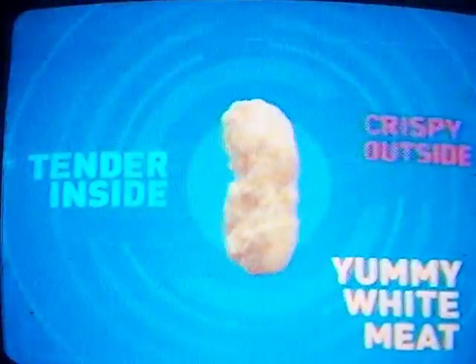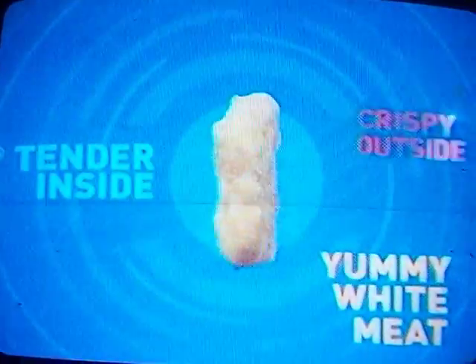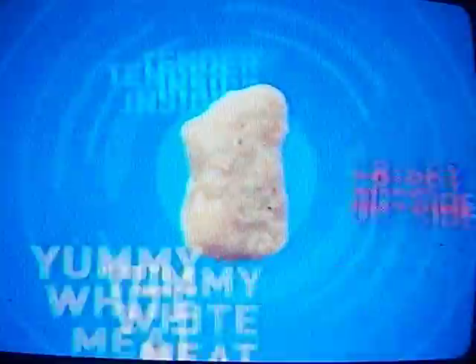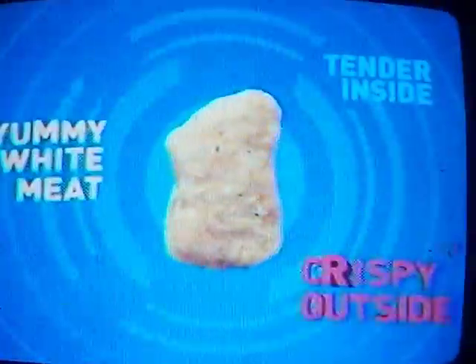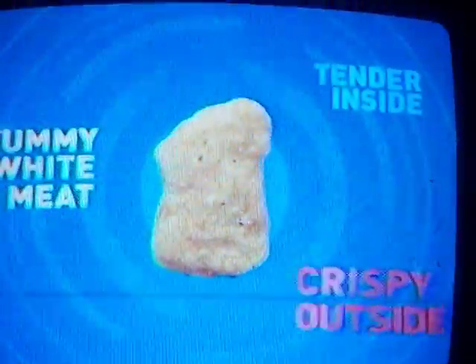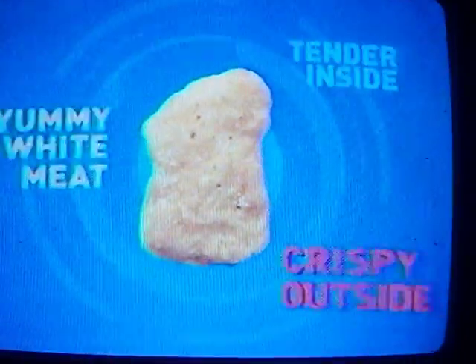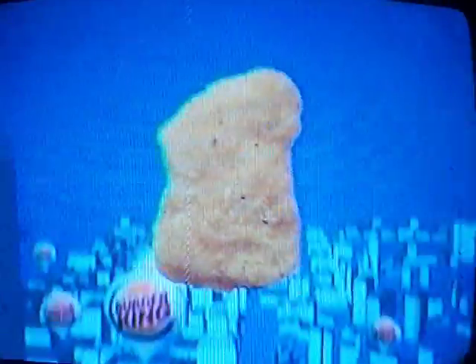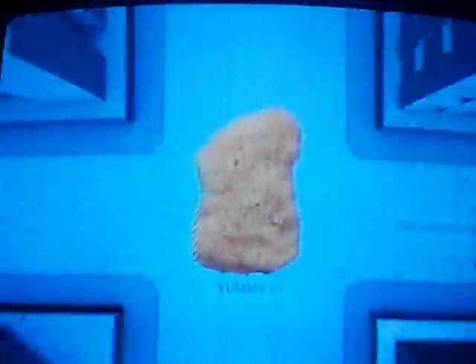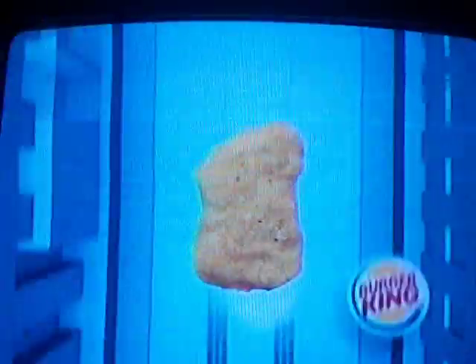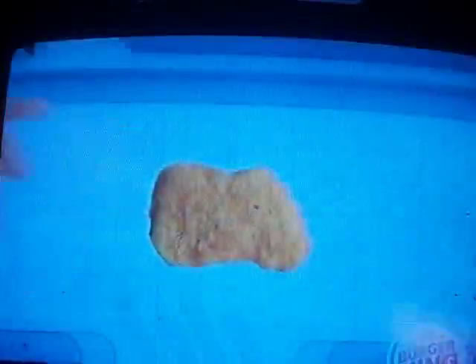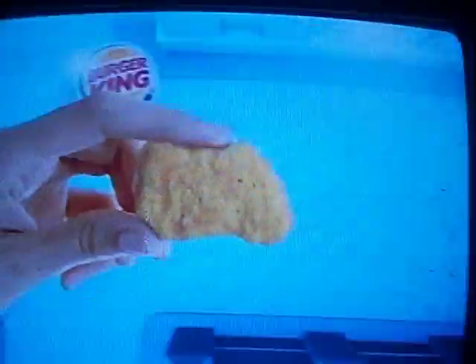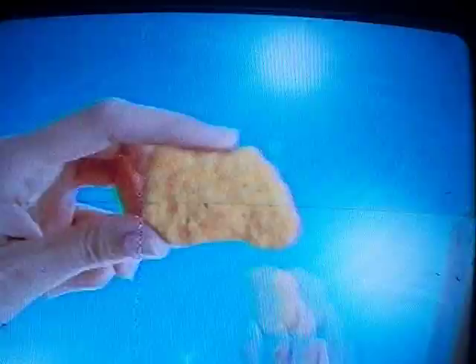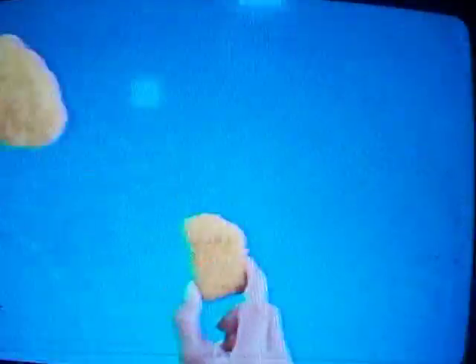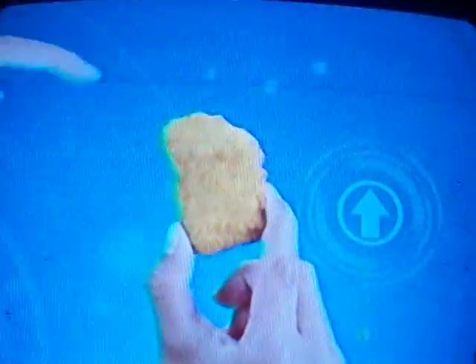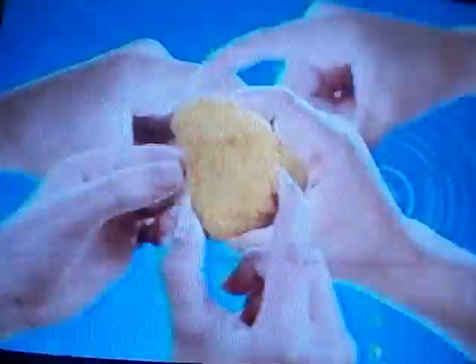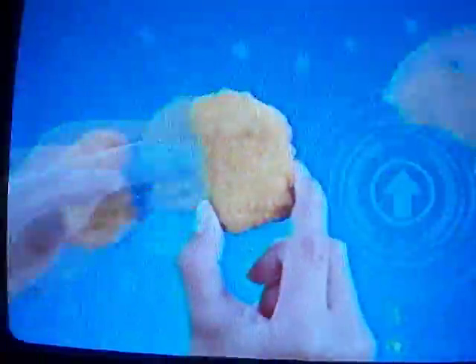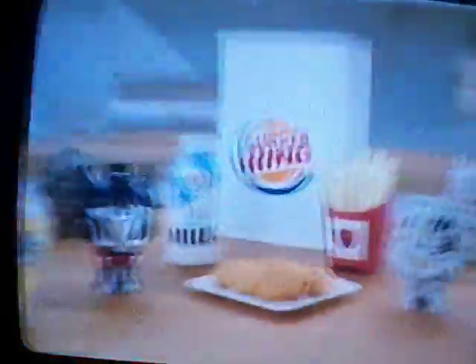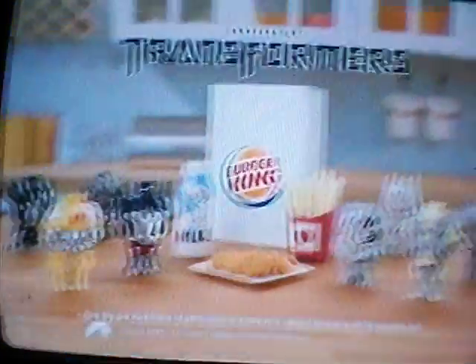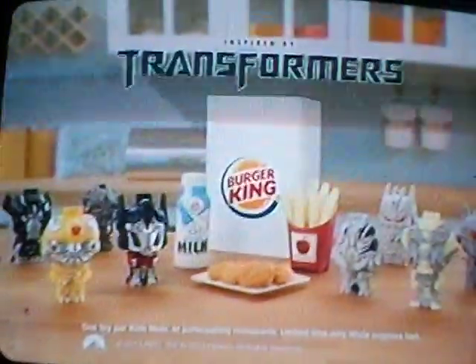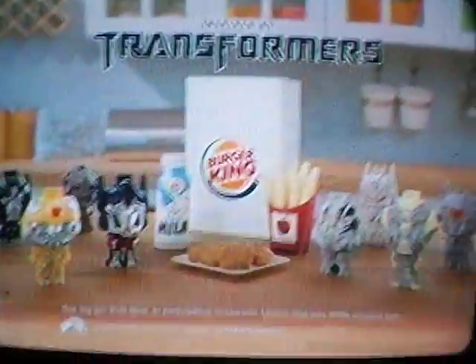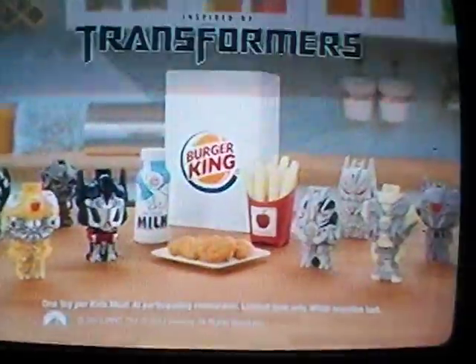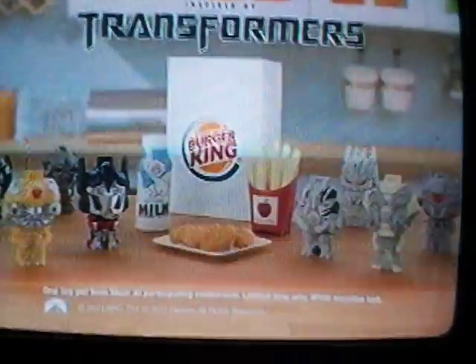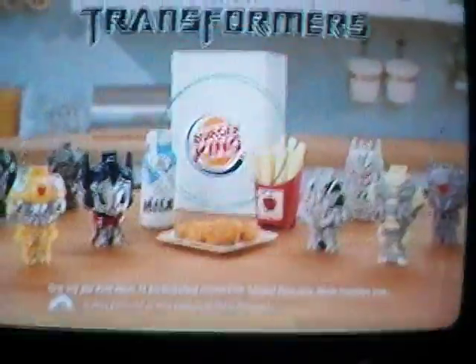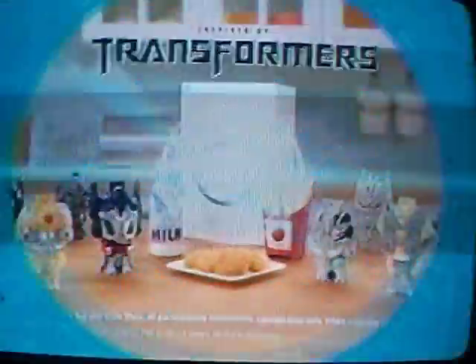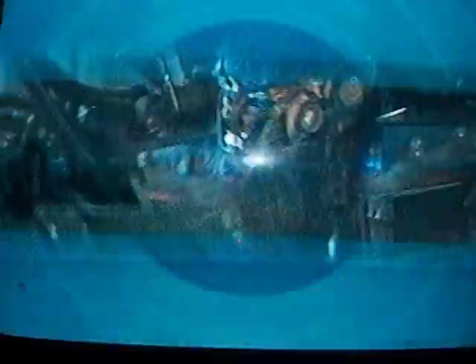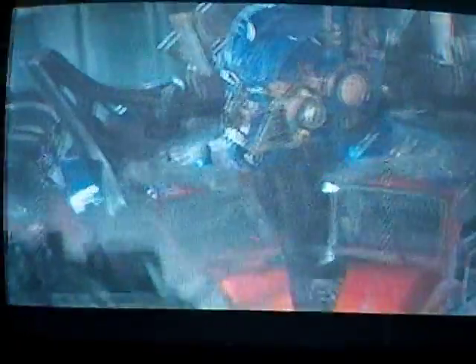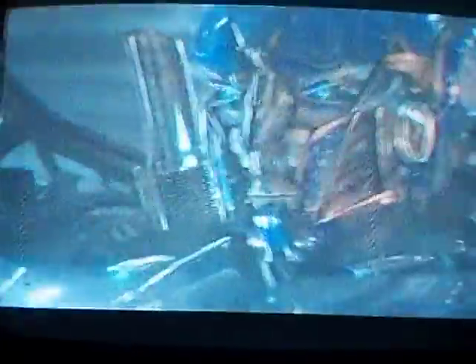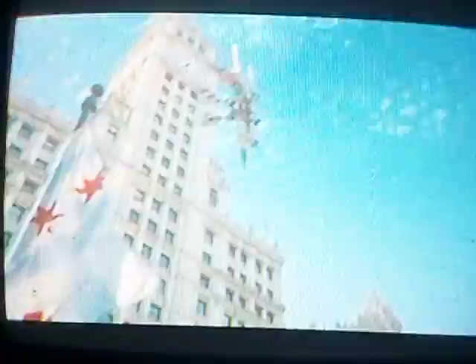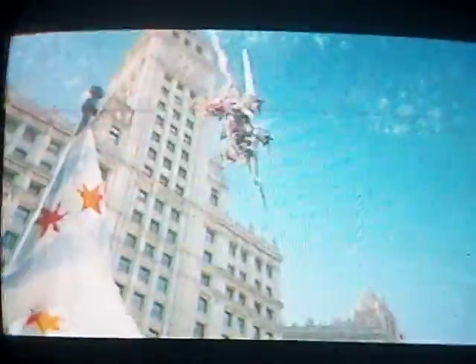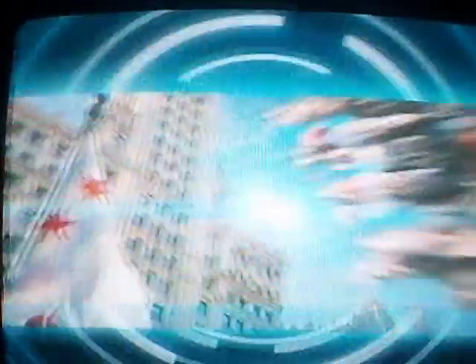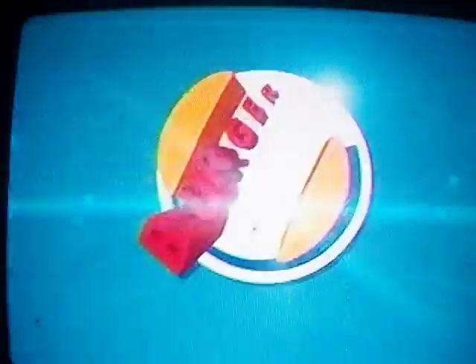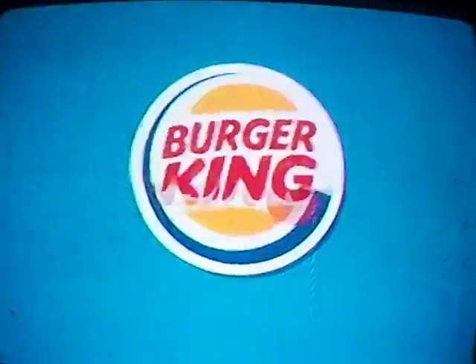This is a new chicken tender from Burger King. It's totally redesigned to make playing with my food fun. And now my BK Kid's meal can come with all new chicken tenders, and one of eight toys inspired by Transformers. At Burger King.